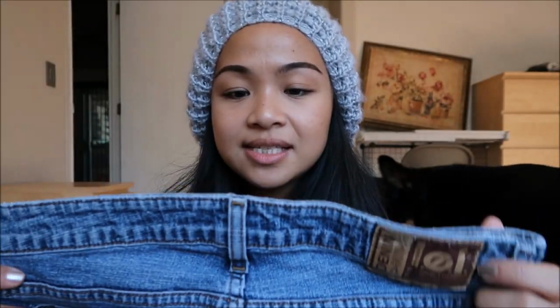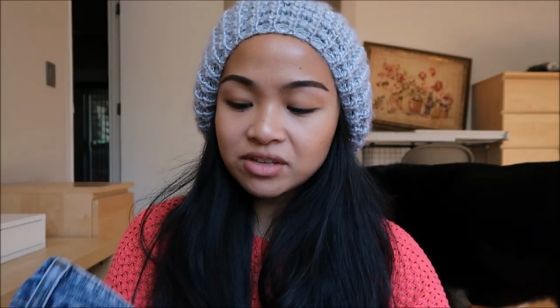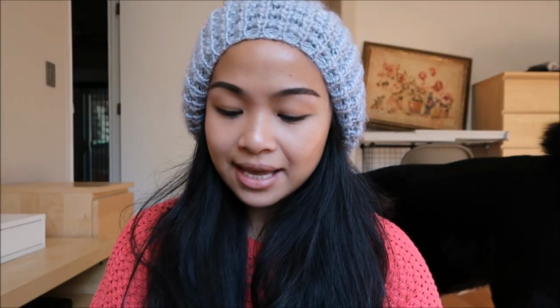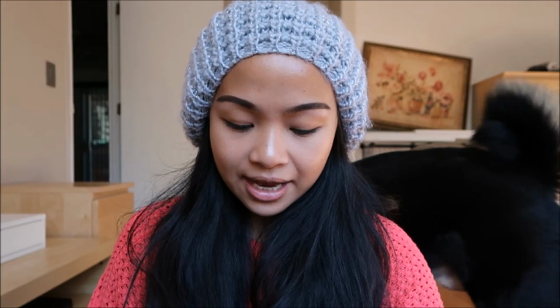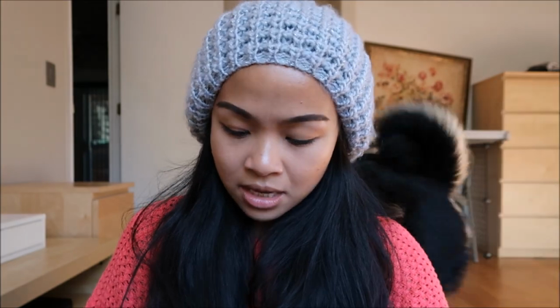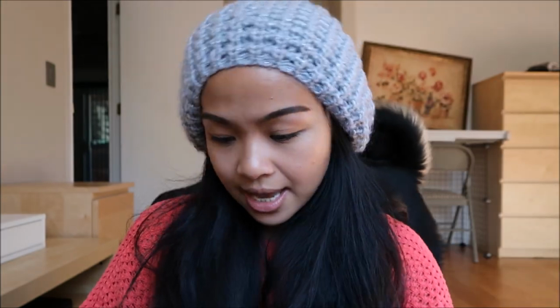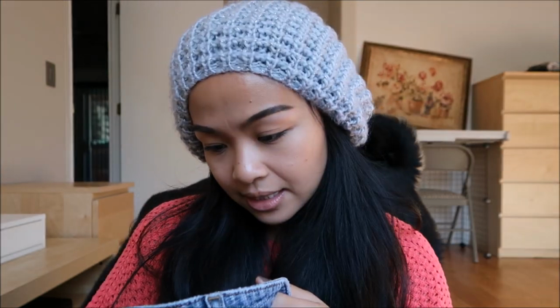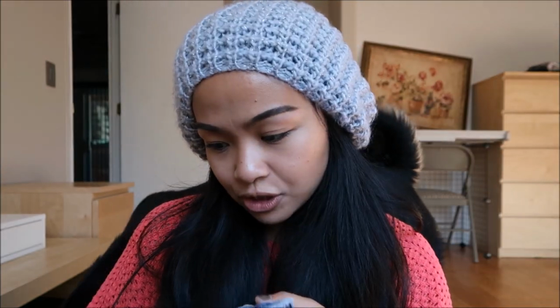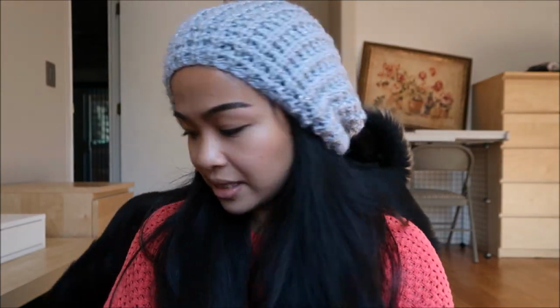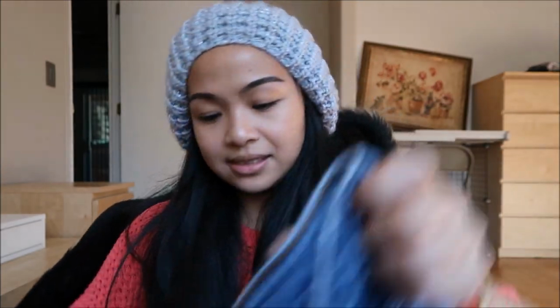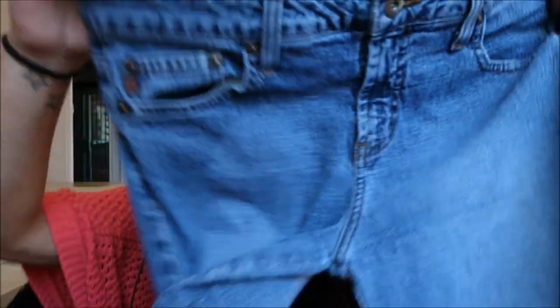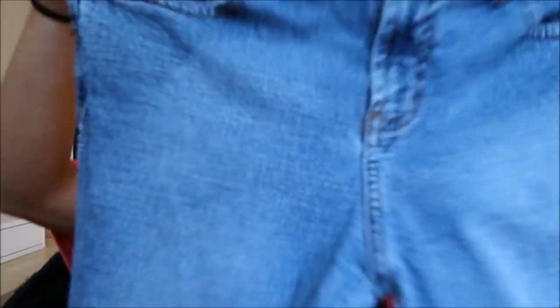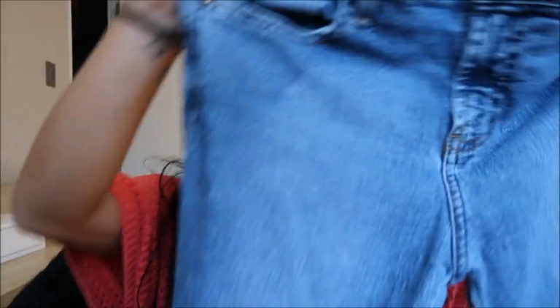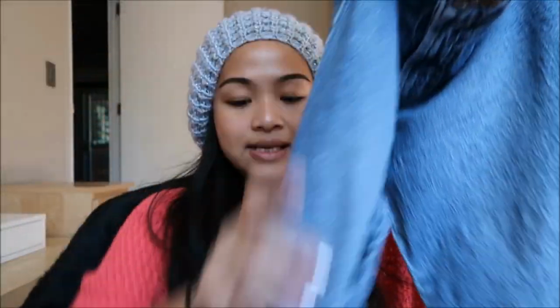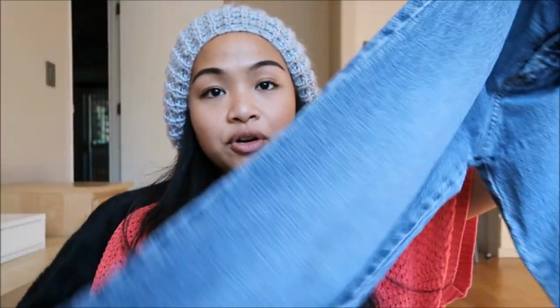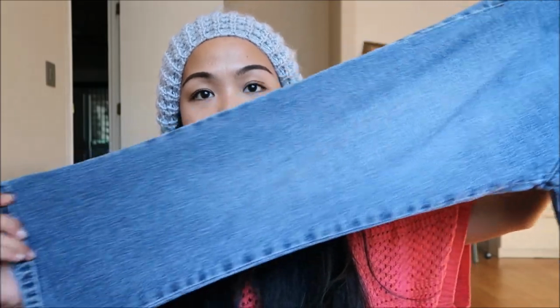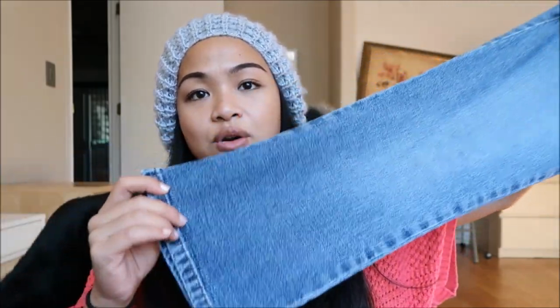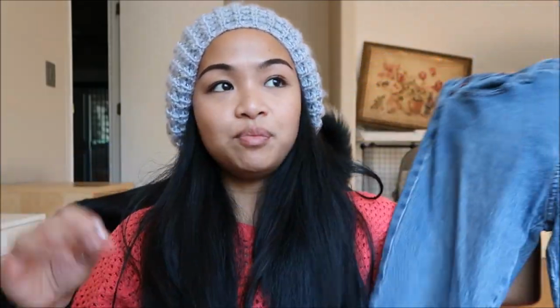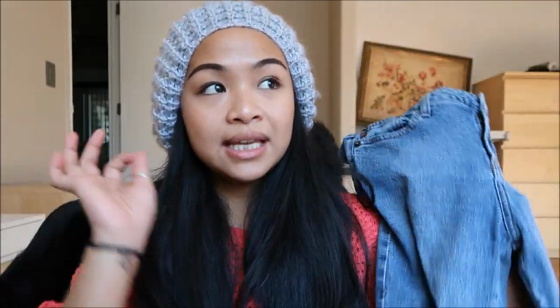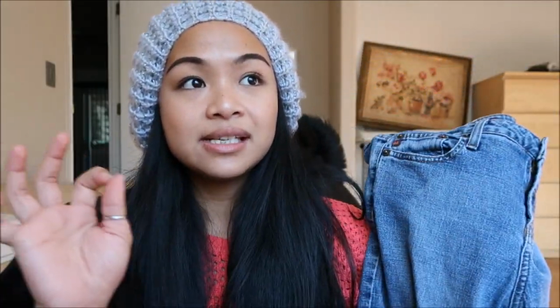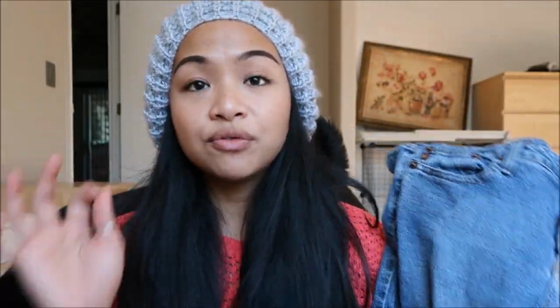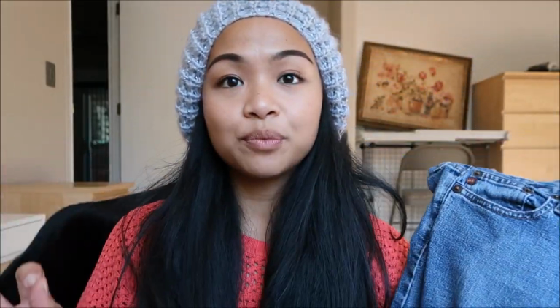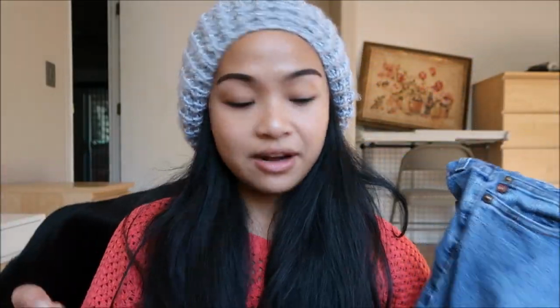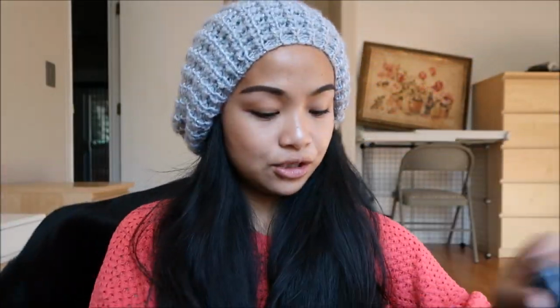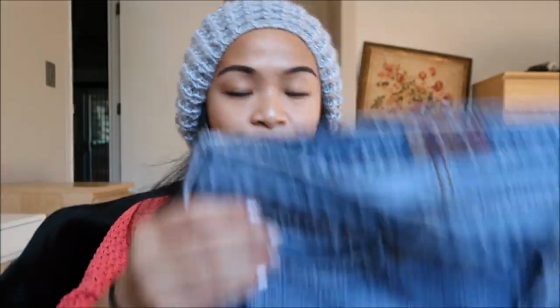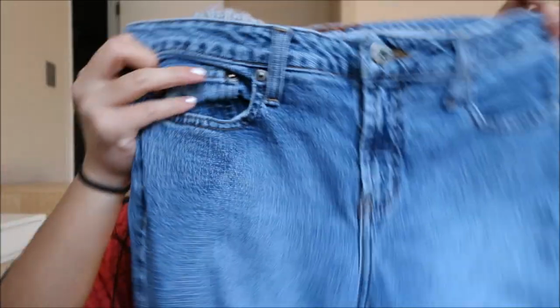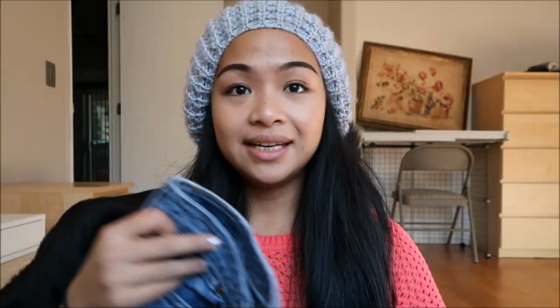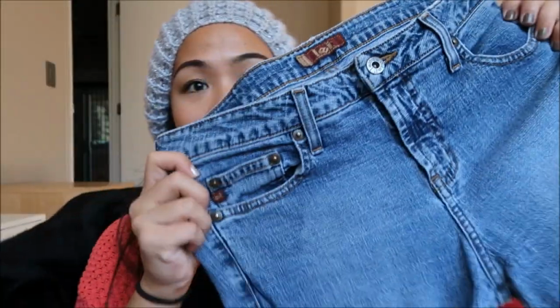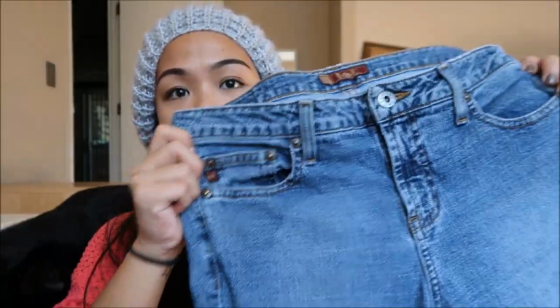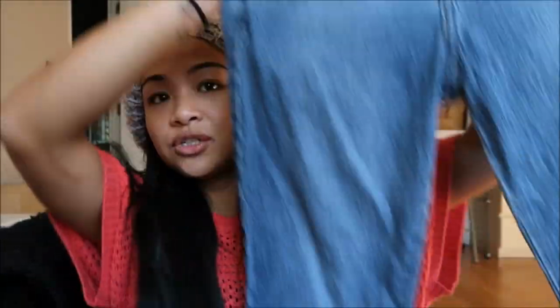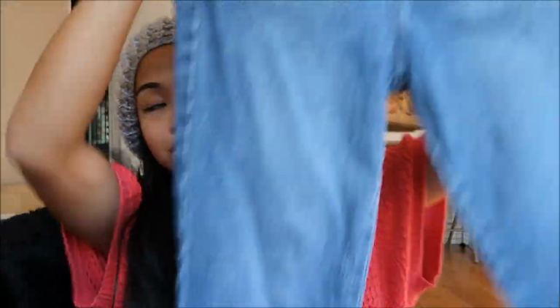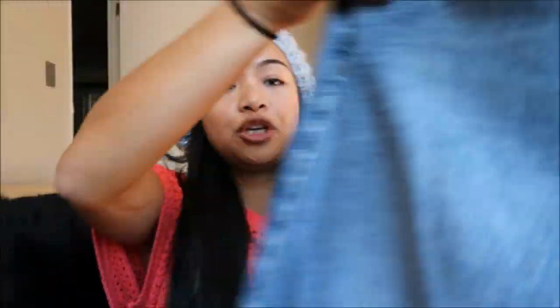The next thing I have is by LEI, and I'm not sure what size this is, but it is a capri. You guys know I have been killing it with finding capris. It is a lighter wash — super cute.